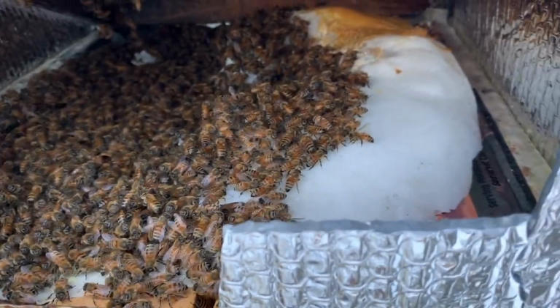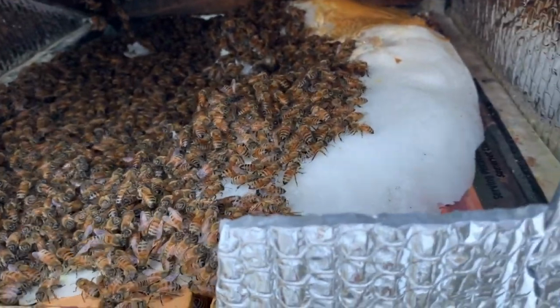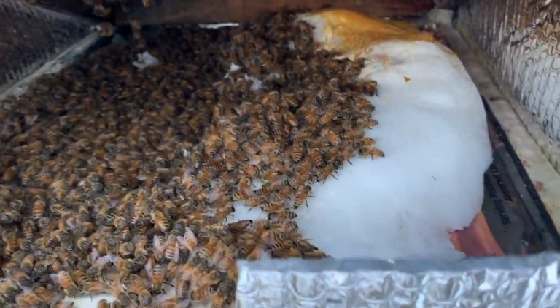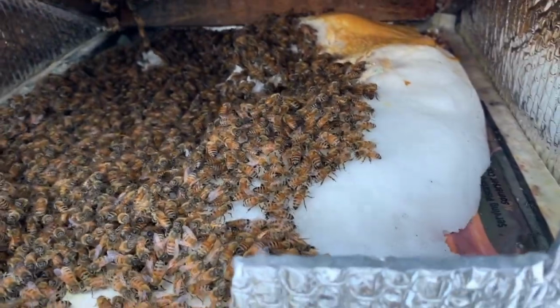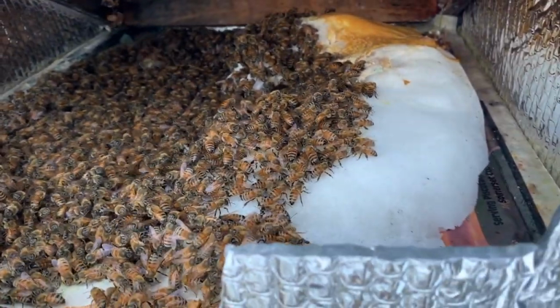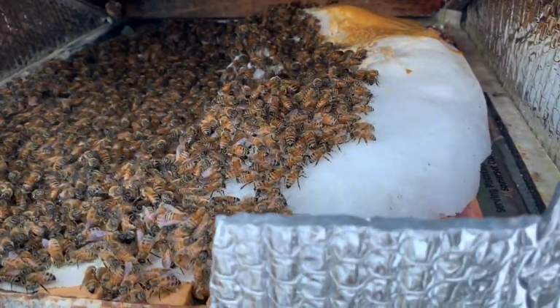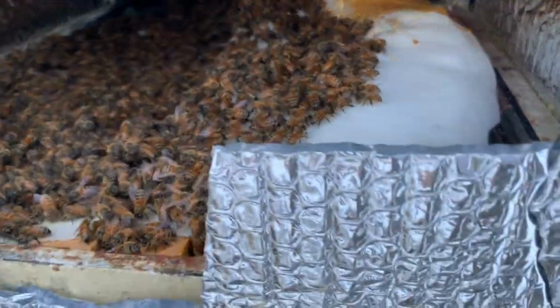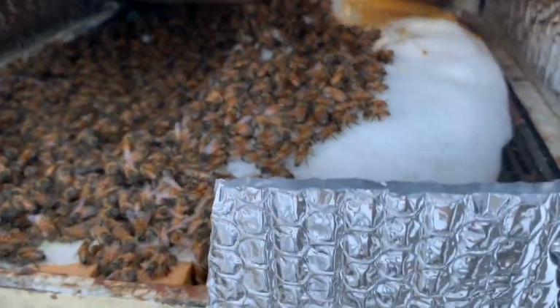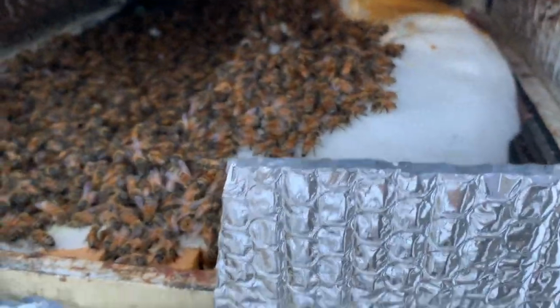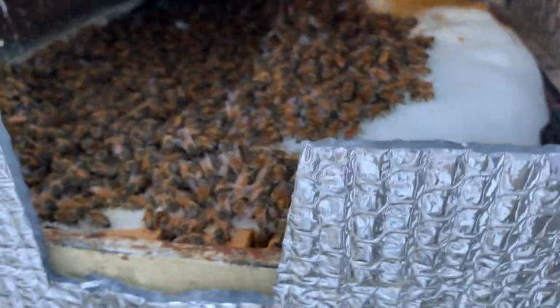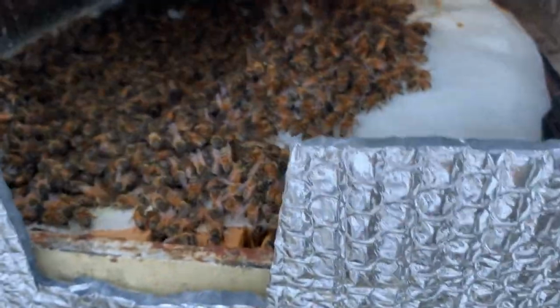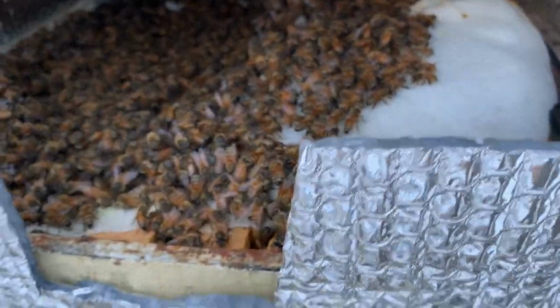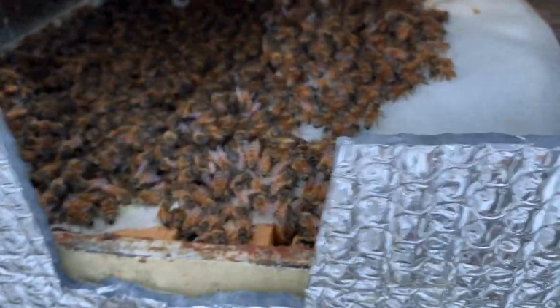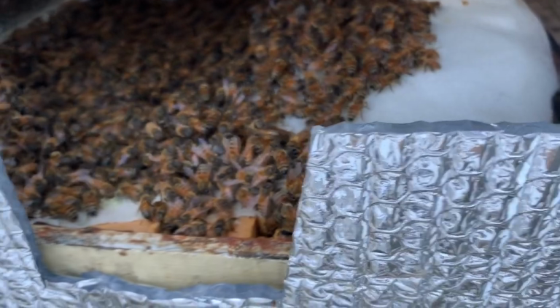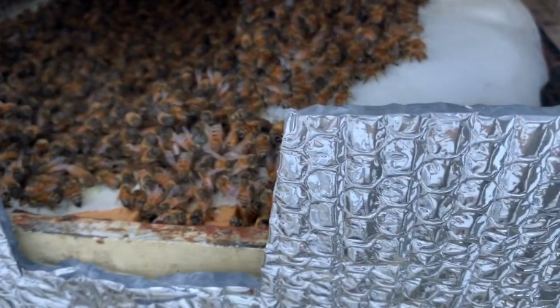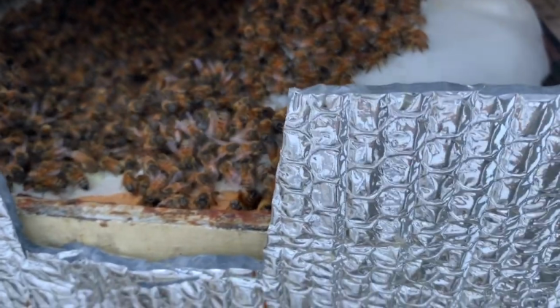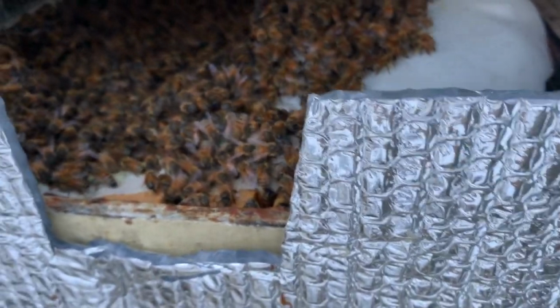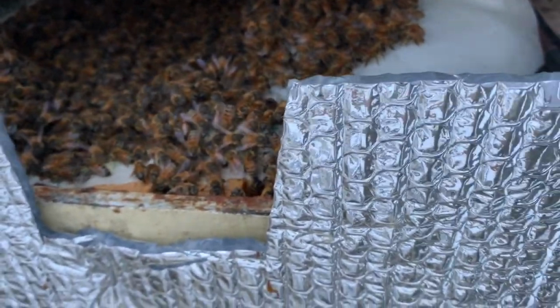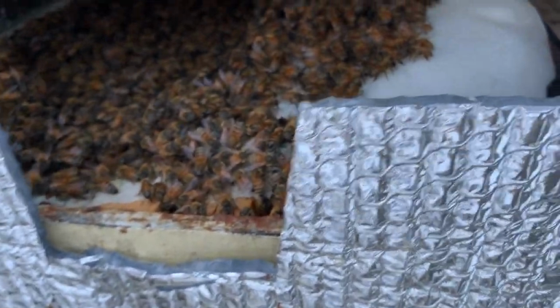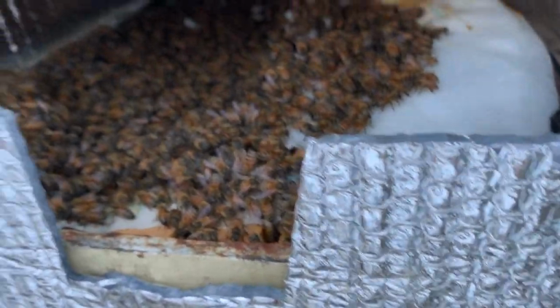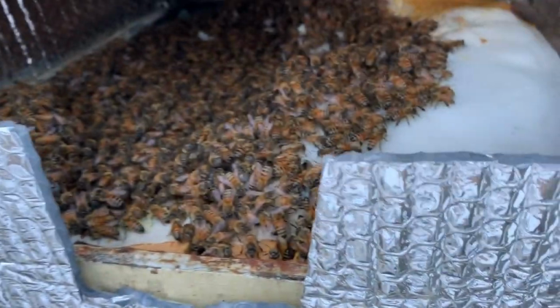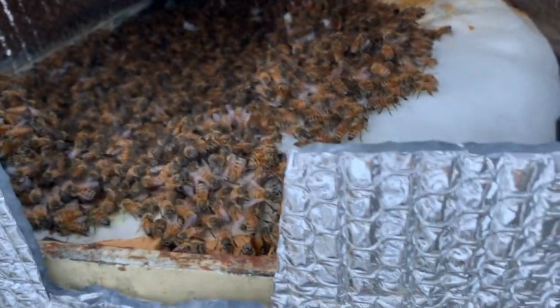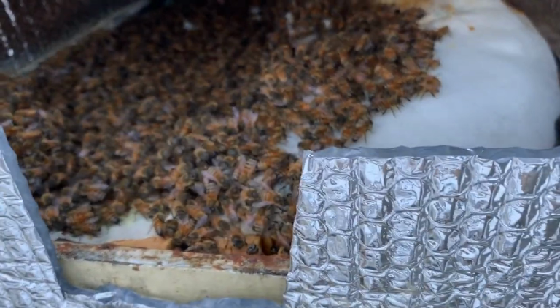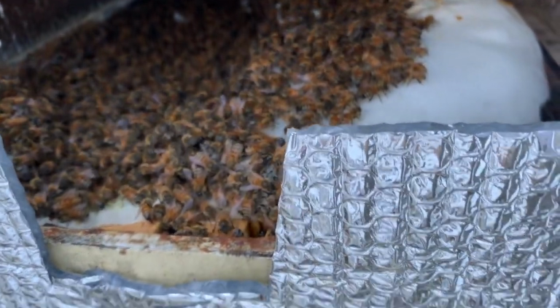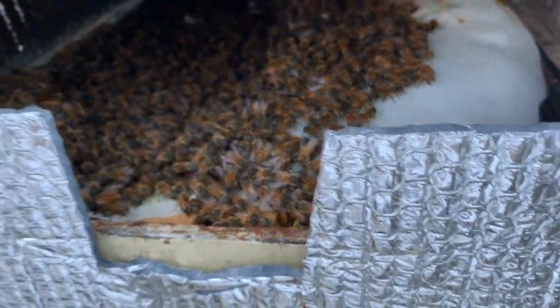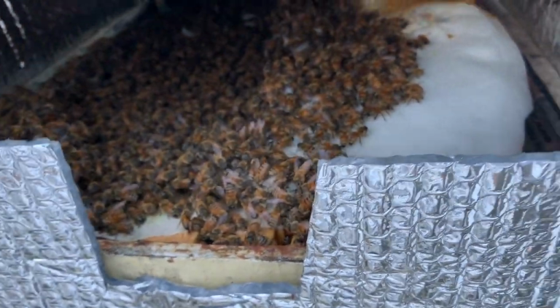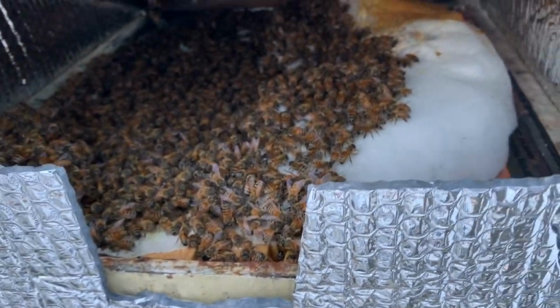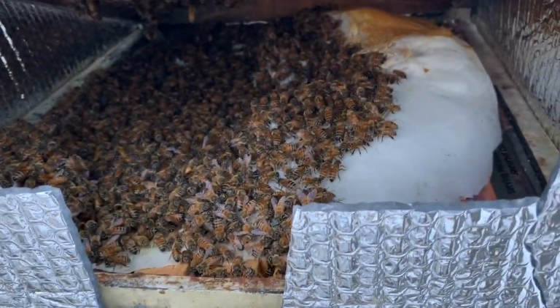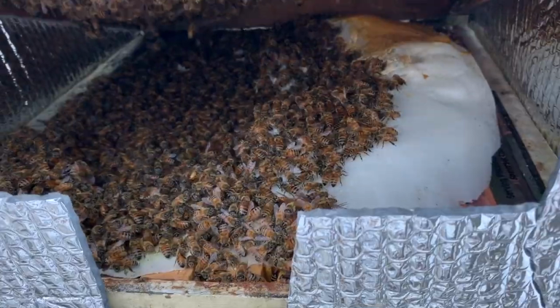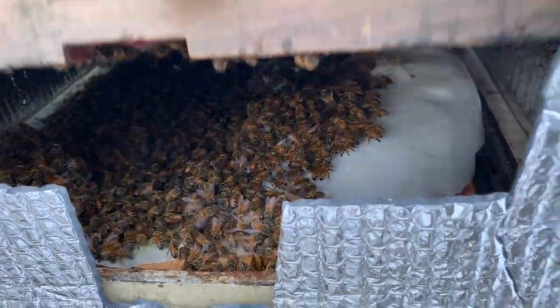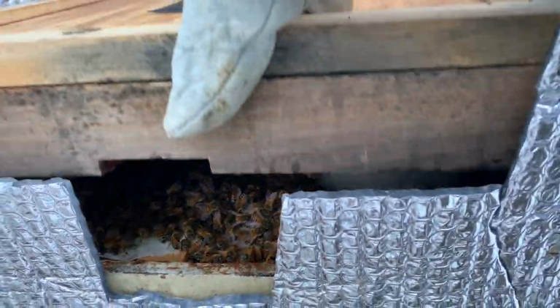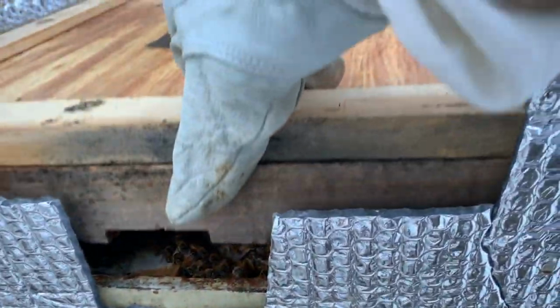They've still got some food there. Man, that's a full hive — holy cow! I'm going to try to add more food to it, push those bees down and get some more sugar in the middle, because that's still going to go another three or four weeks at least. That's a beautiful hive.